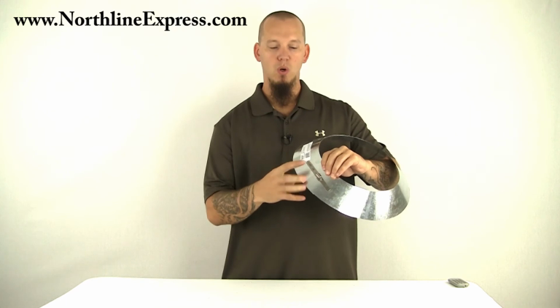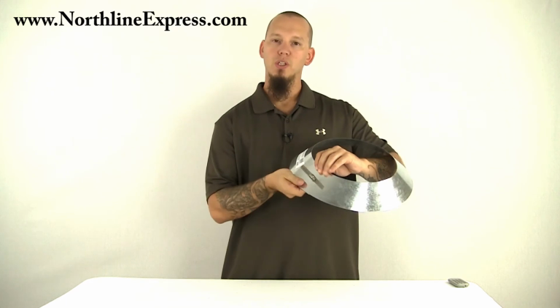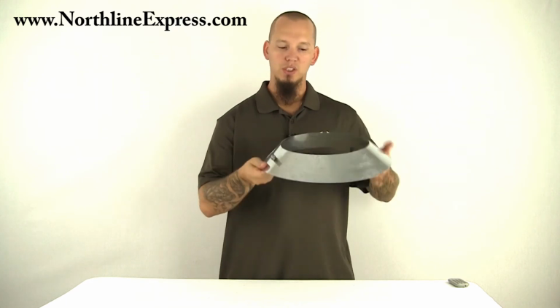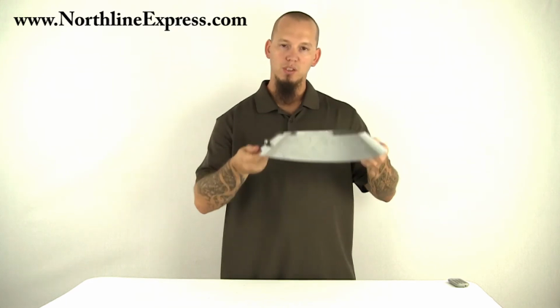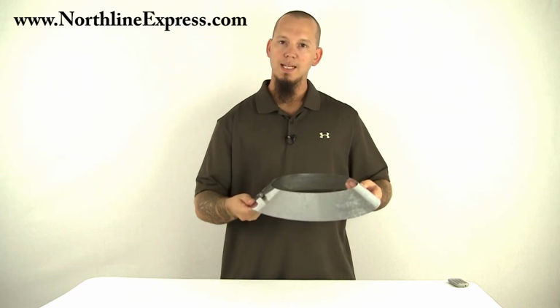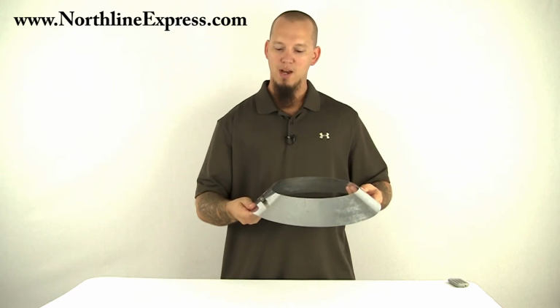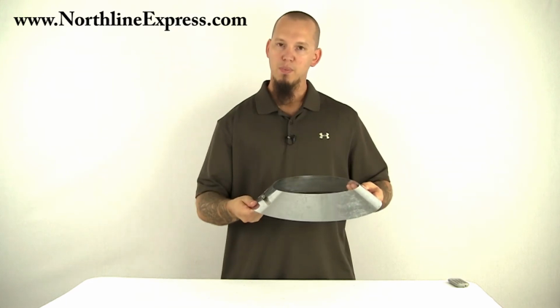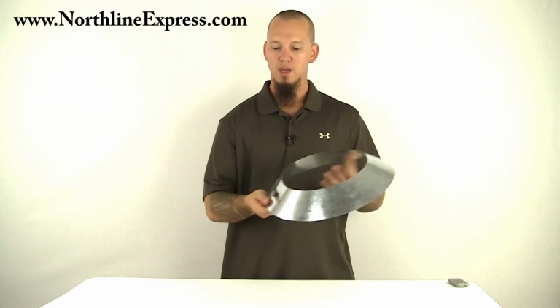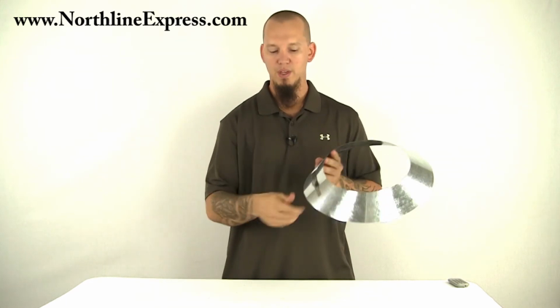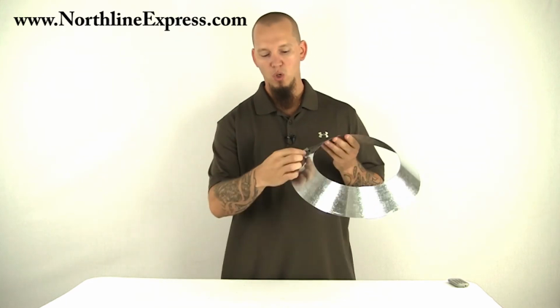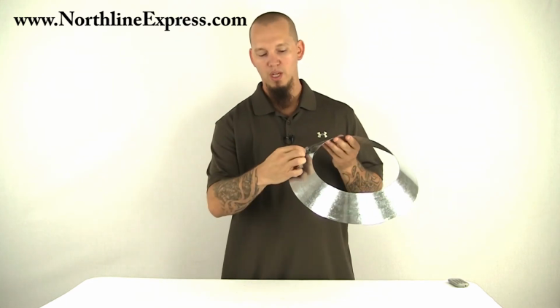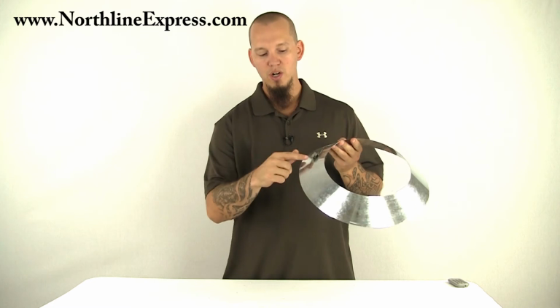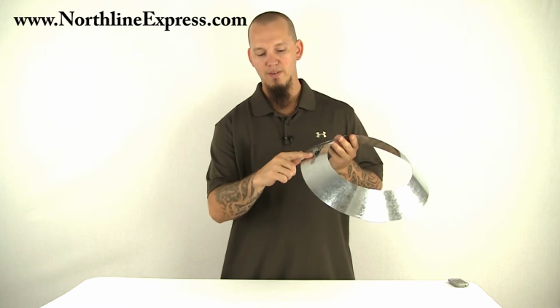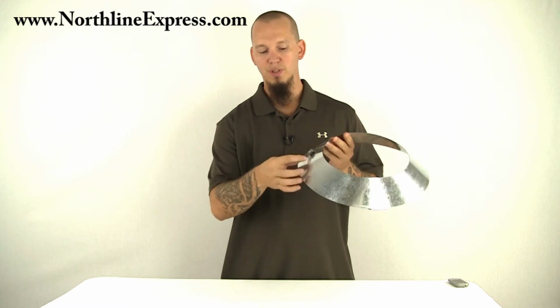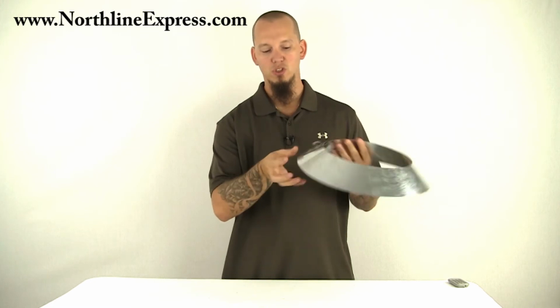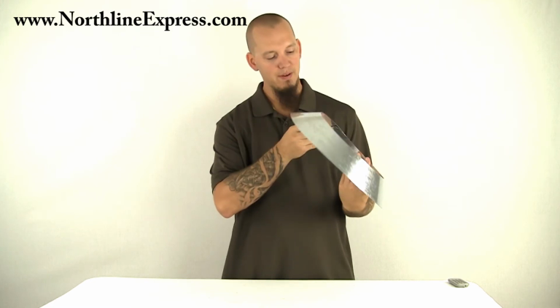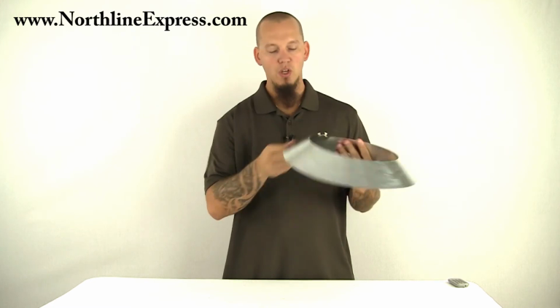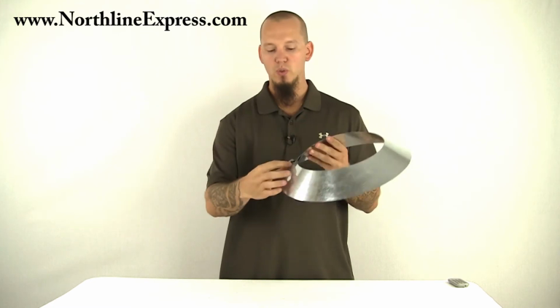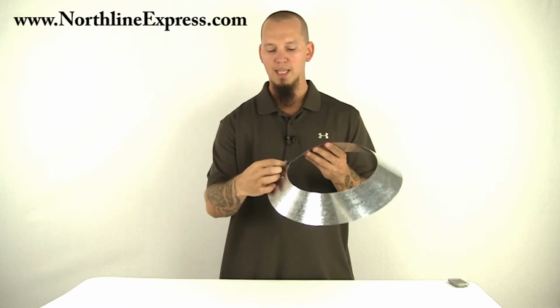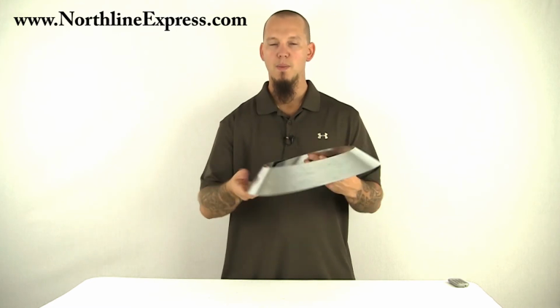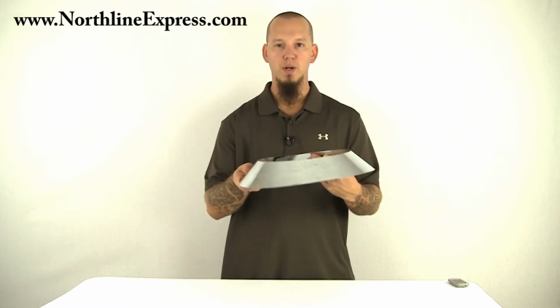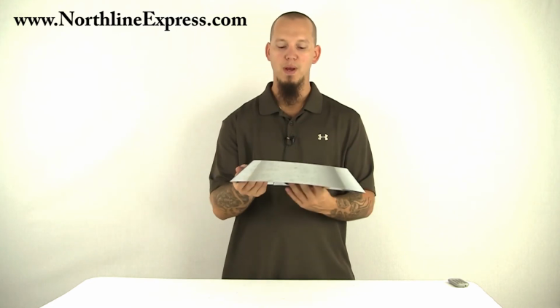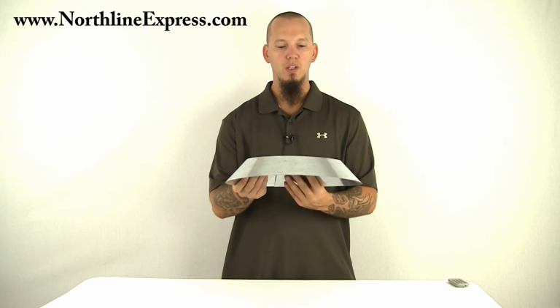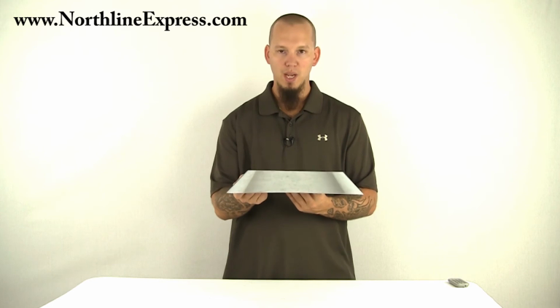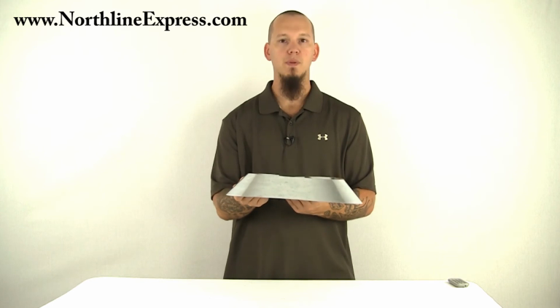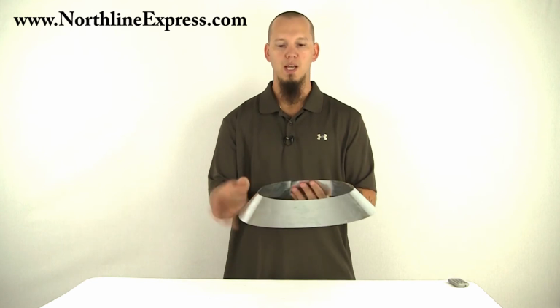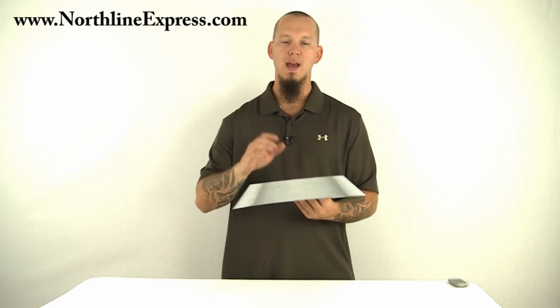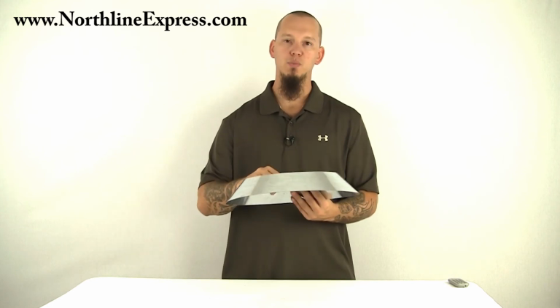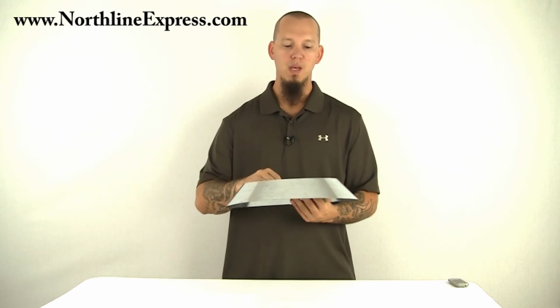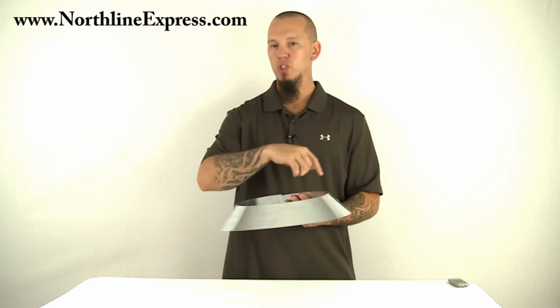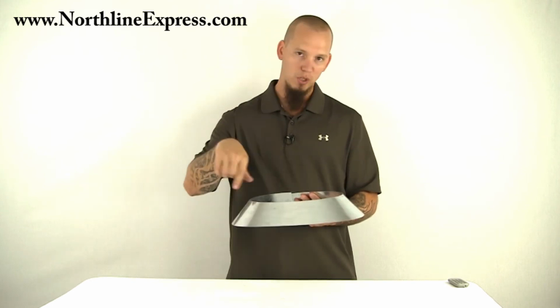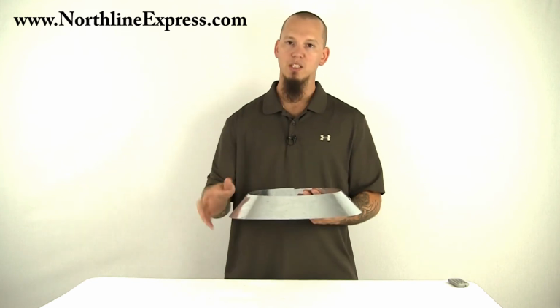You literally just slide this down over the pipe, and then with either a nut driver or a flathead screwdriver, you tighten this up right around the pipe. This will tighten up nice and tight around that 8-inch pipe, and then you'll run your bead of silicone.